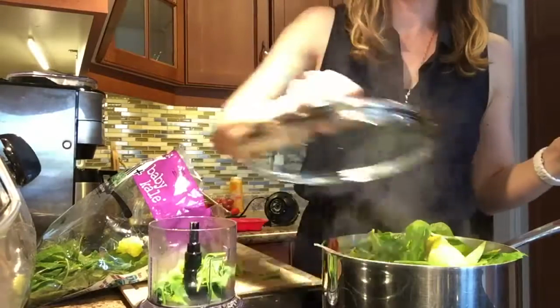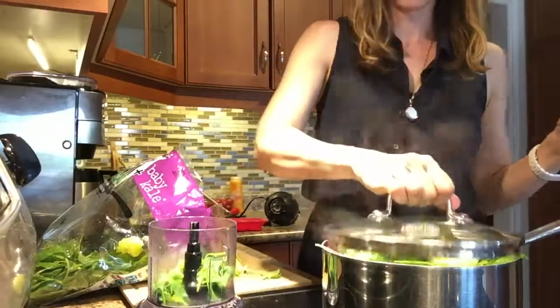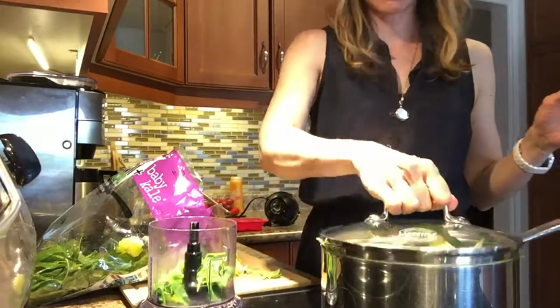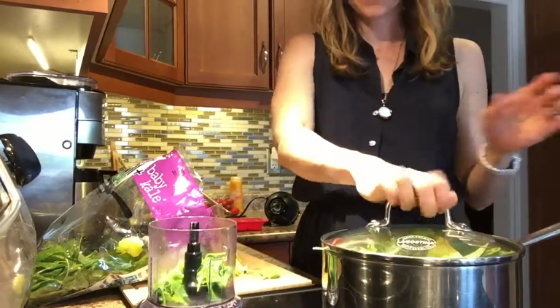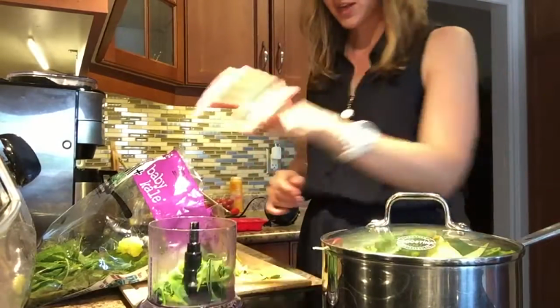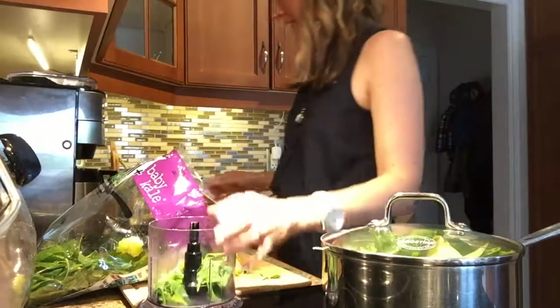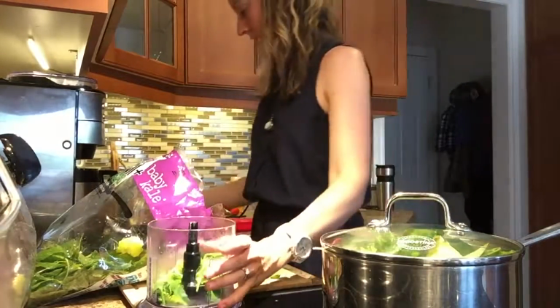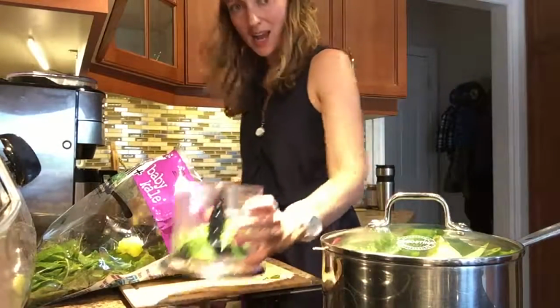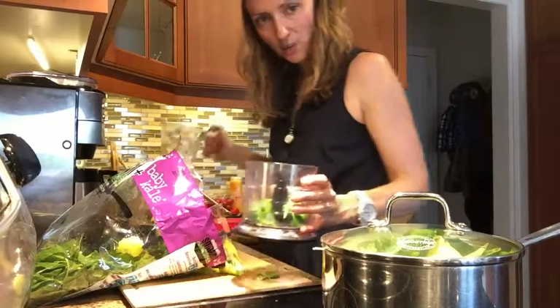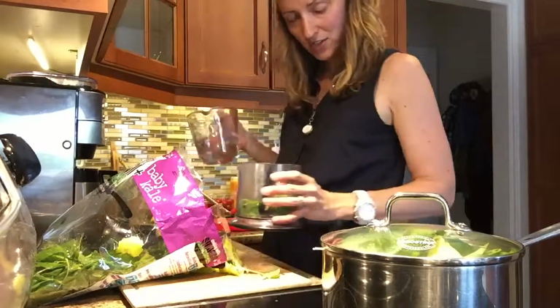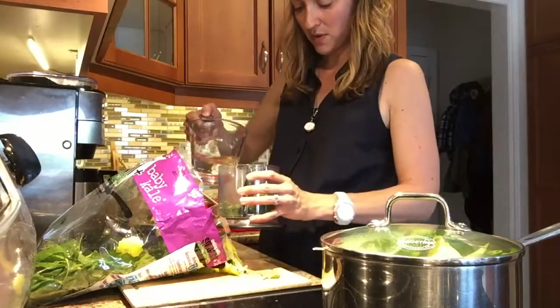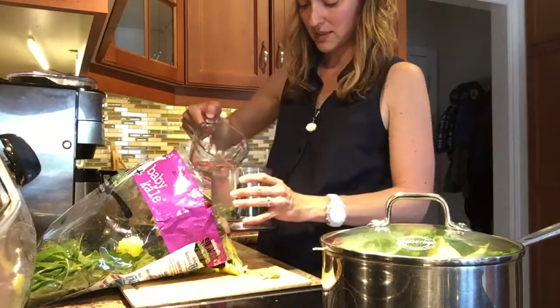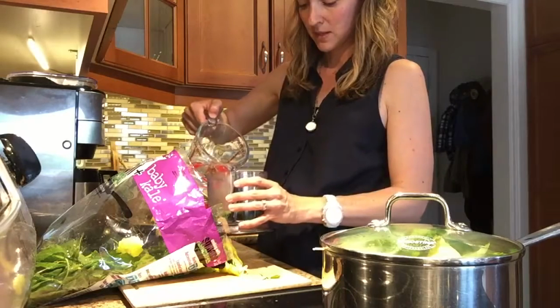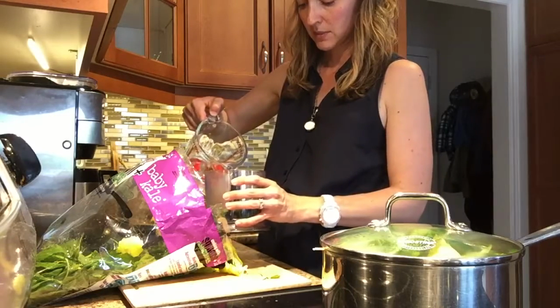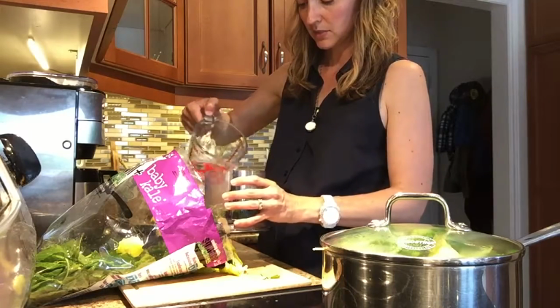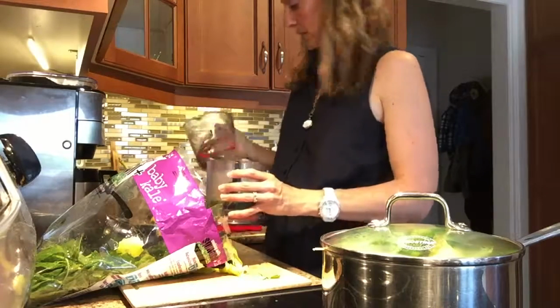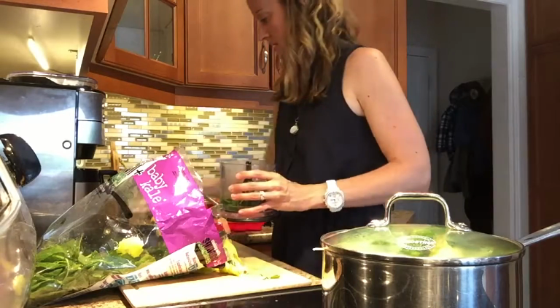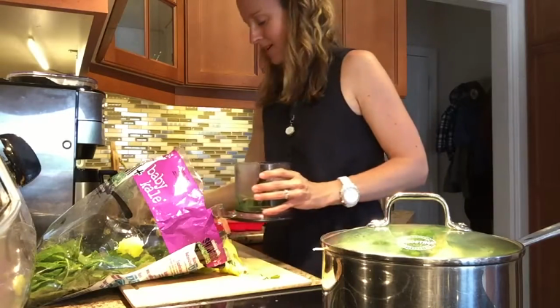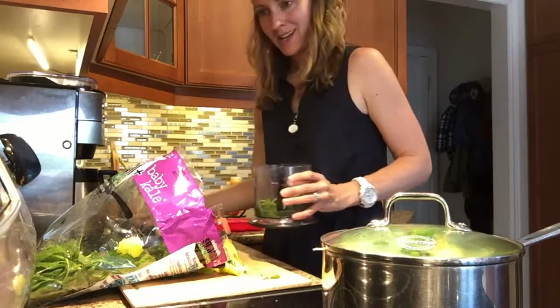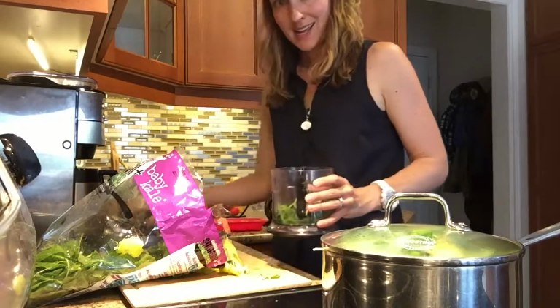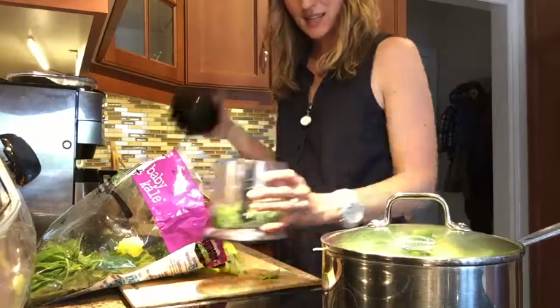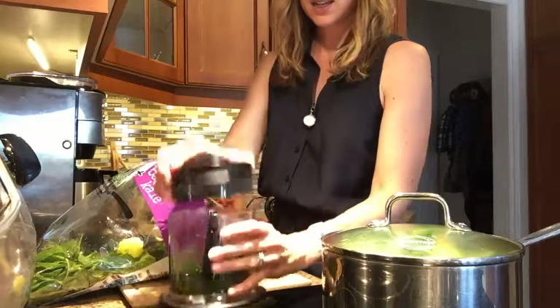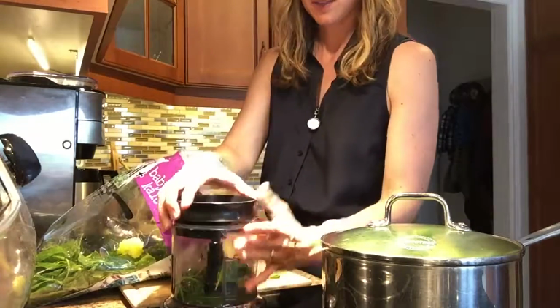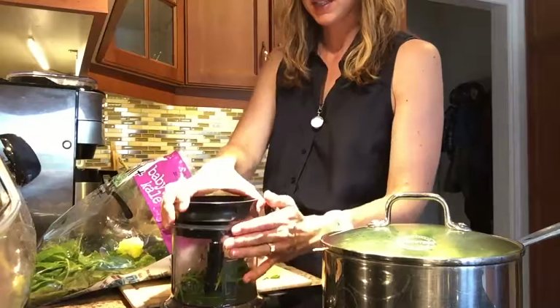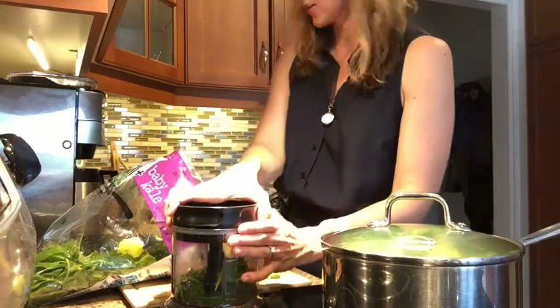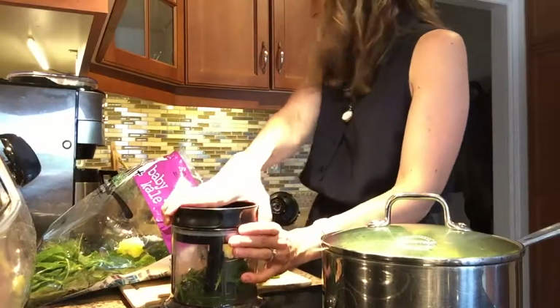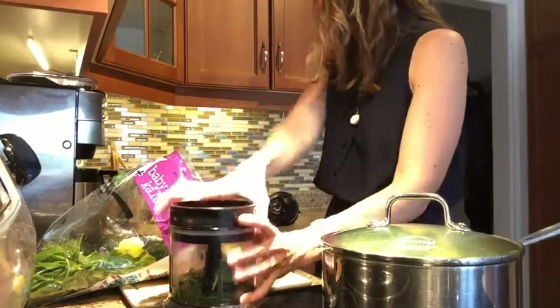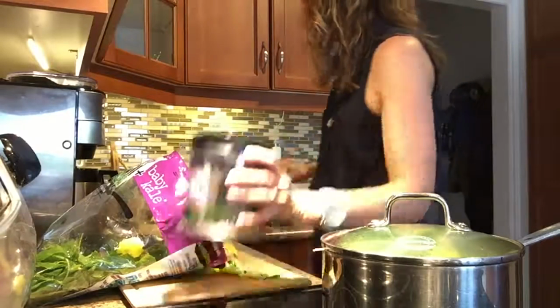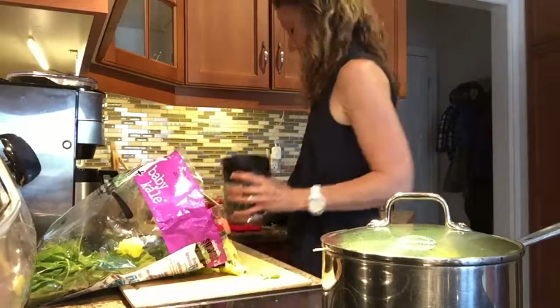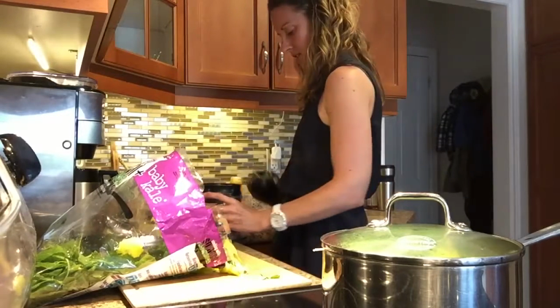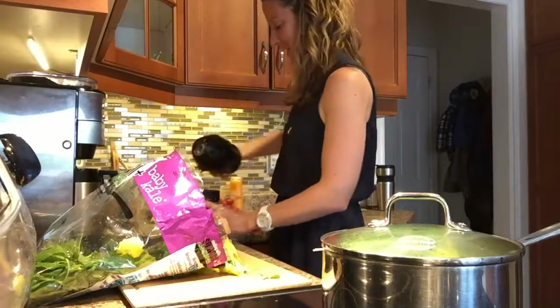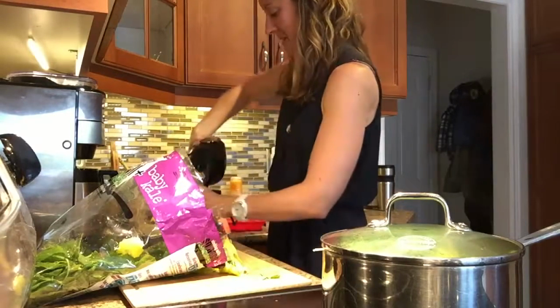I add water before I blend them — it just makes it a little bit easier. I'll put the lid on and show you what it looks like once it's all blended up.